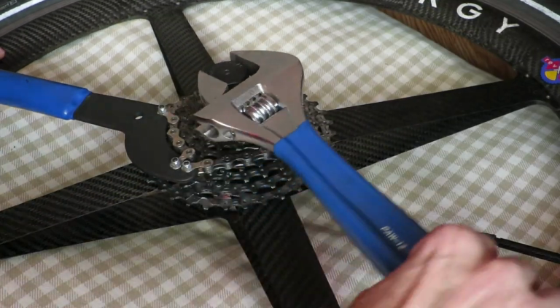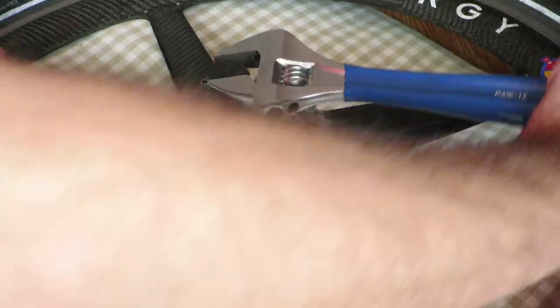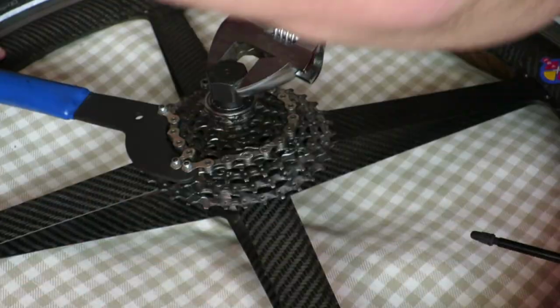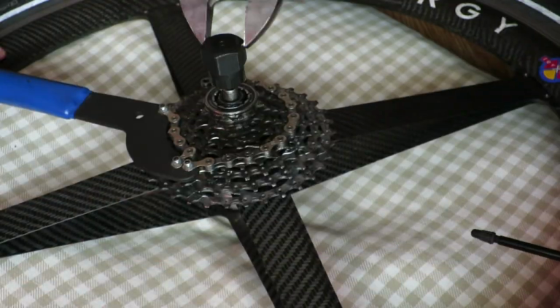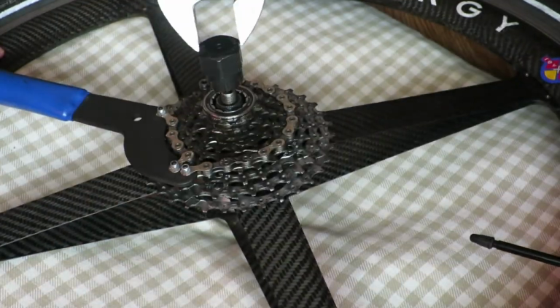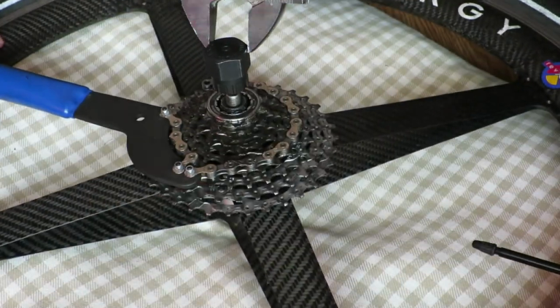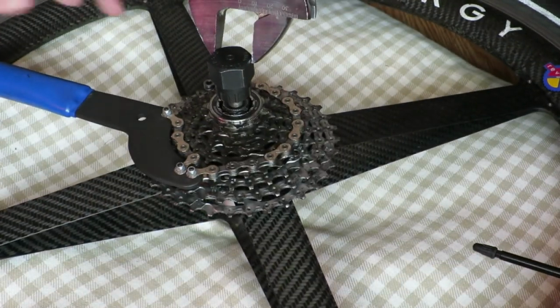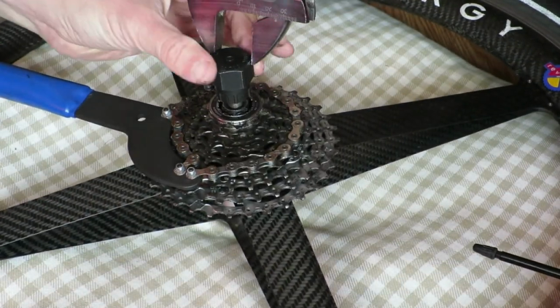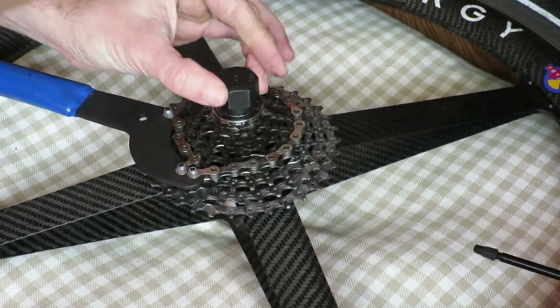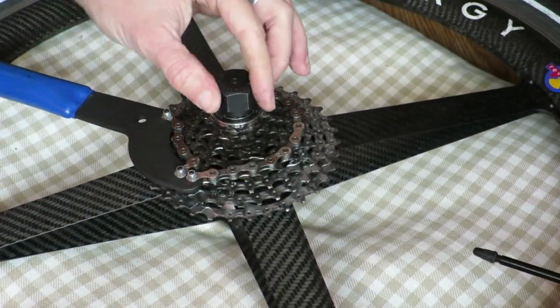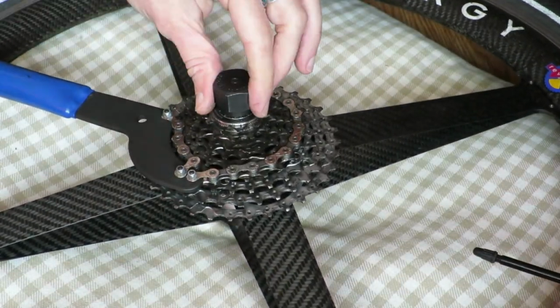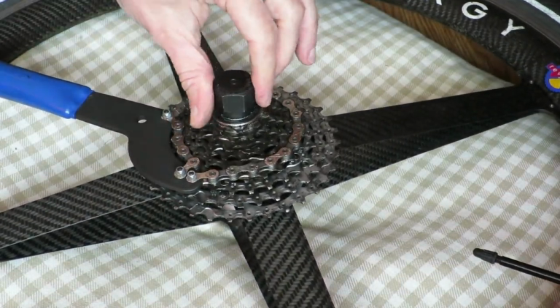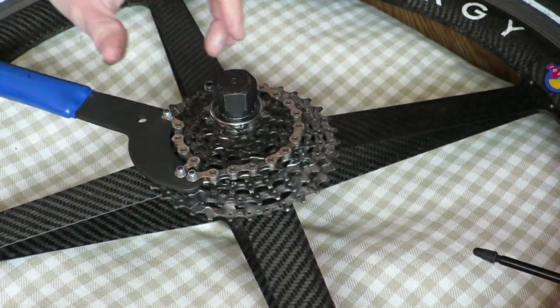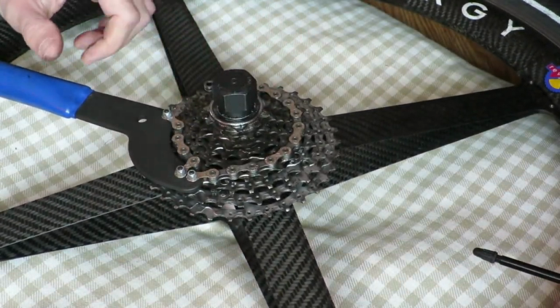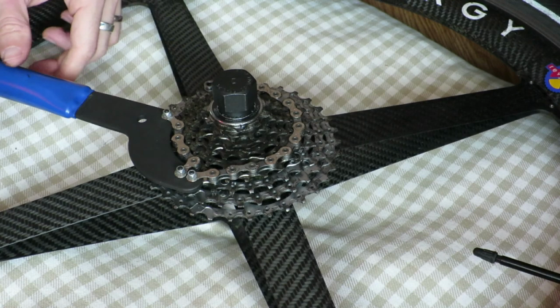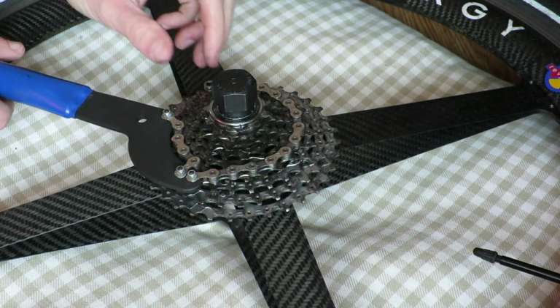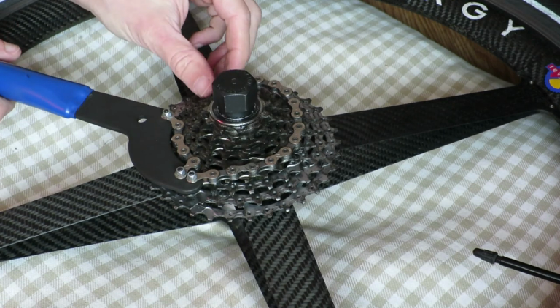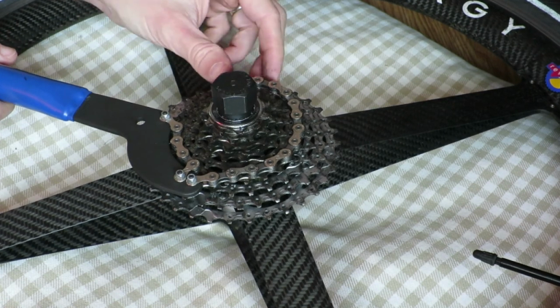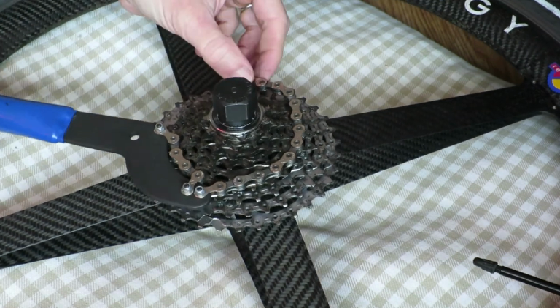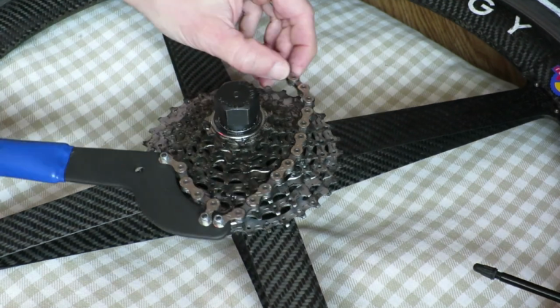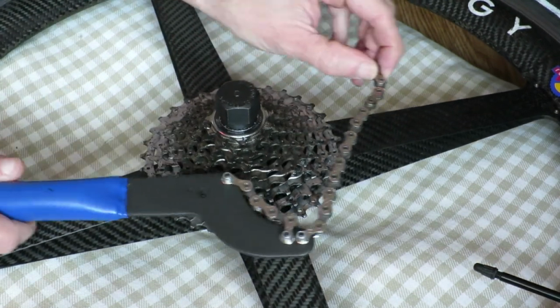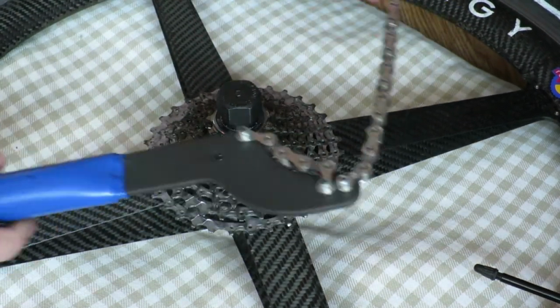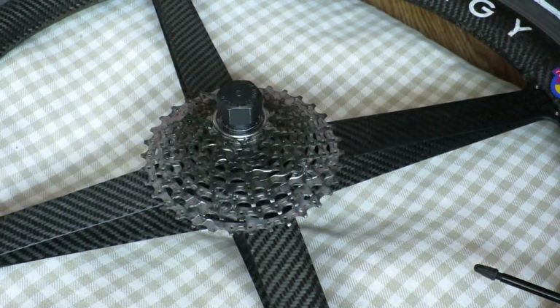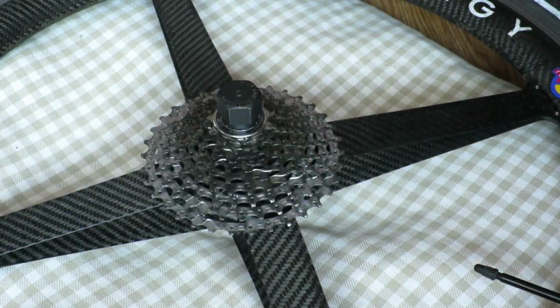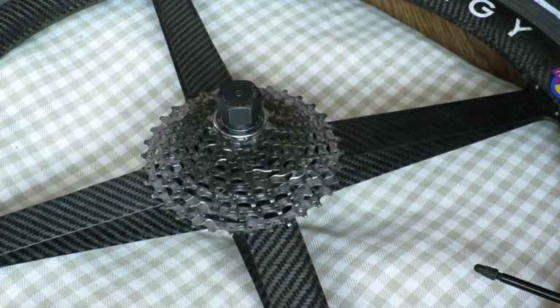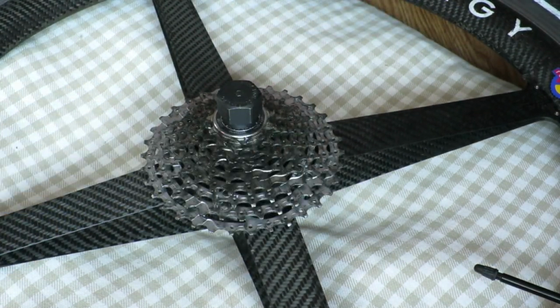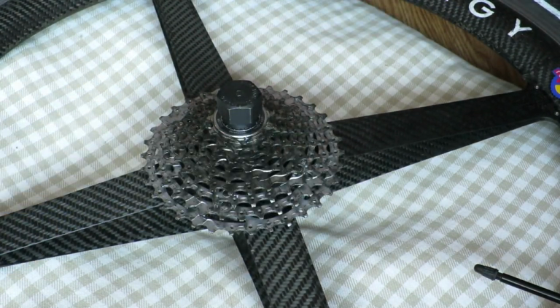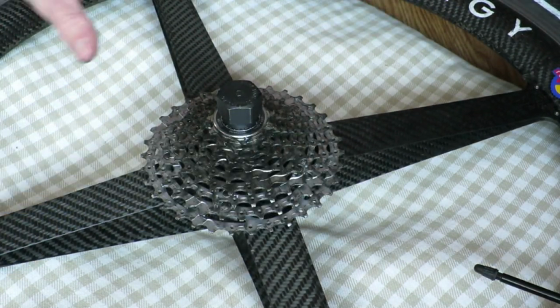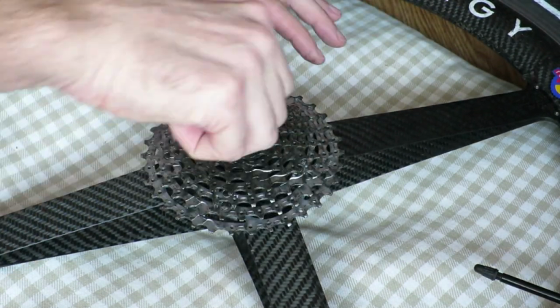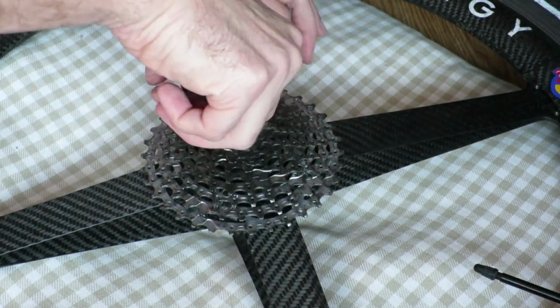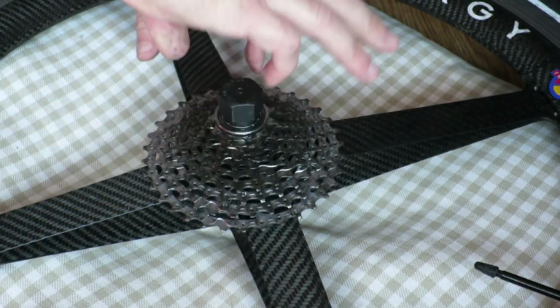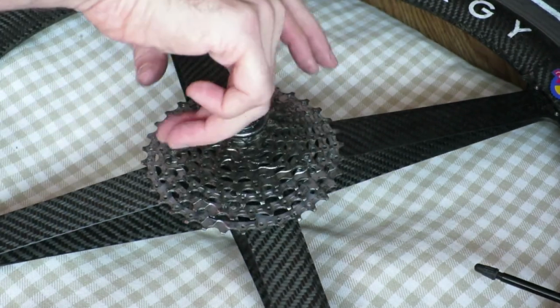So the first thing I had to do was remove the cassette. For that you need a chain whip and a special lockring removal tool.